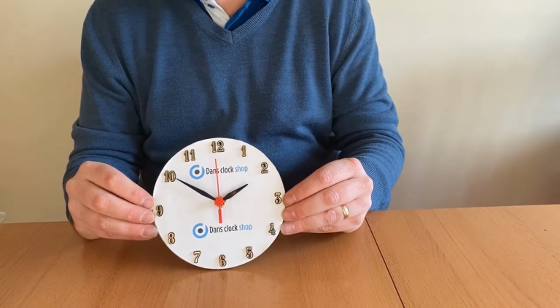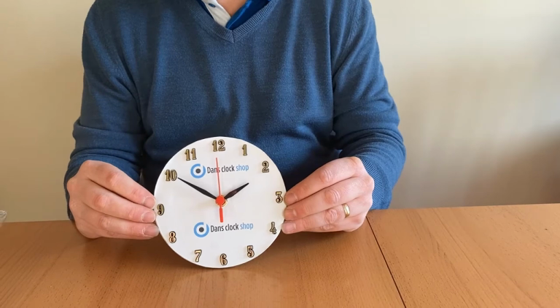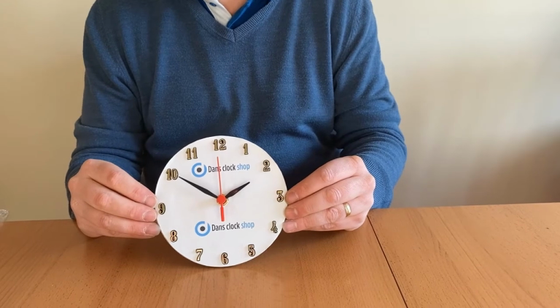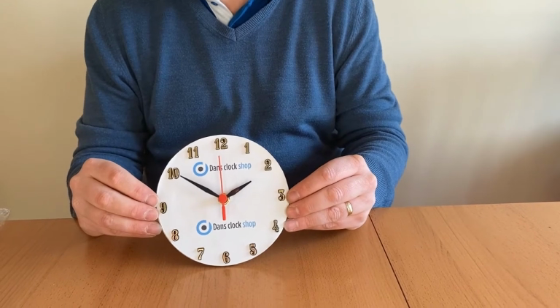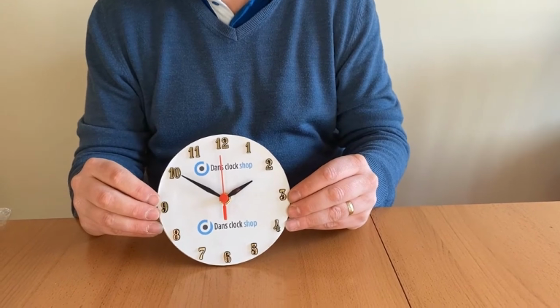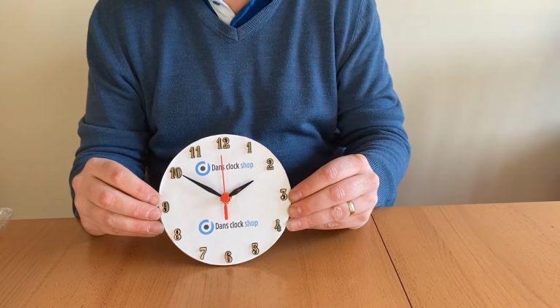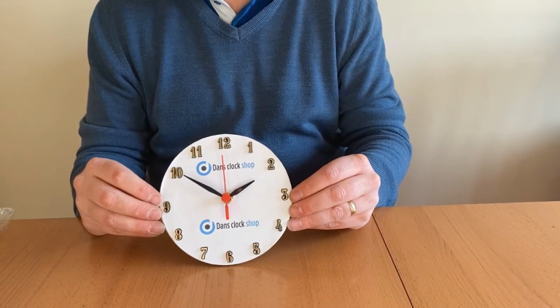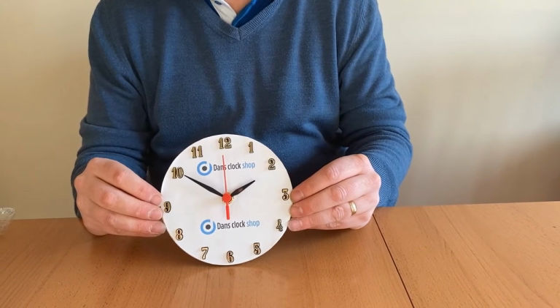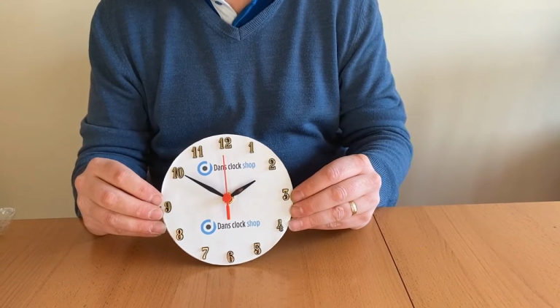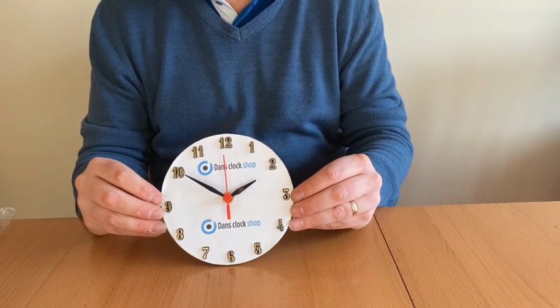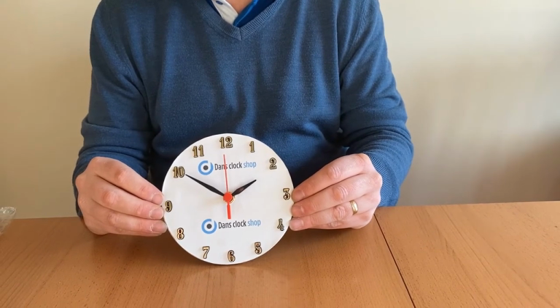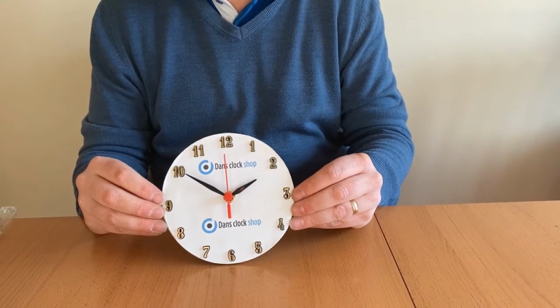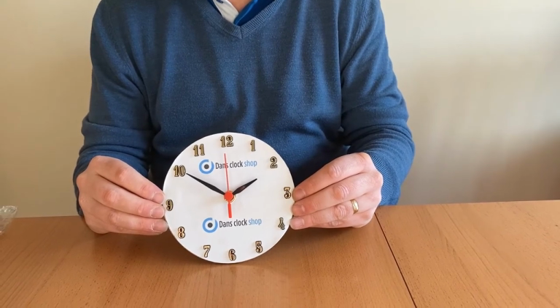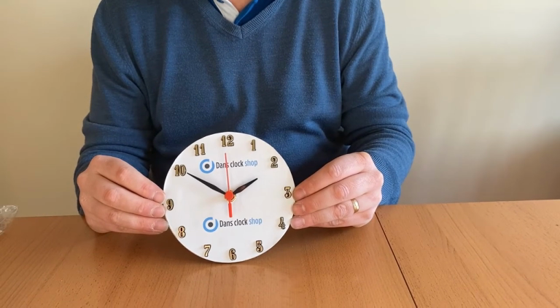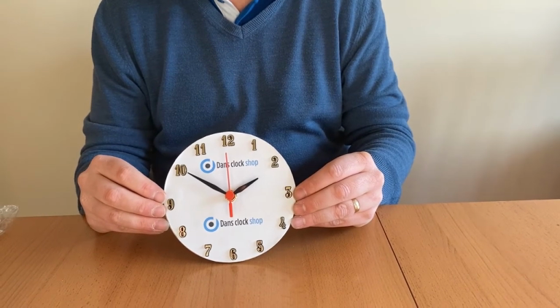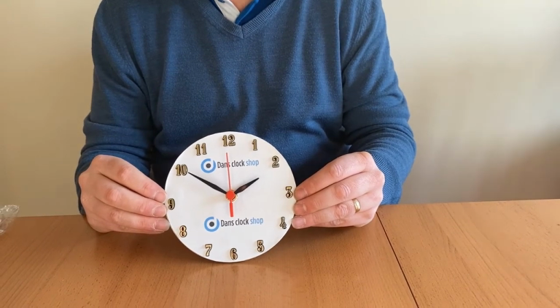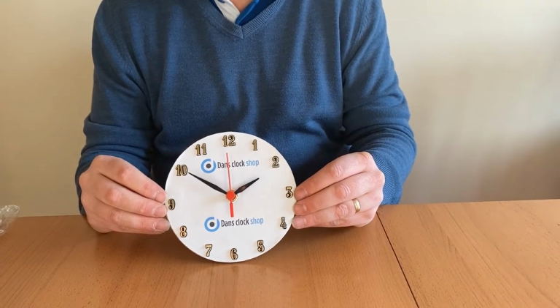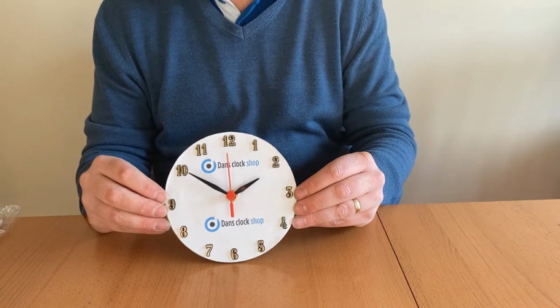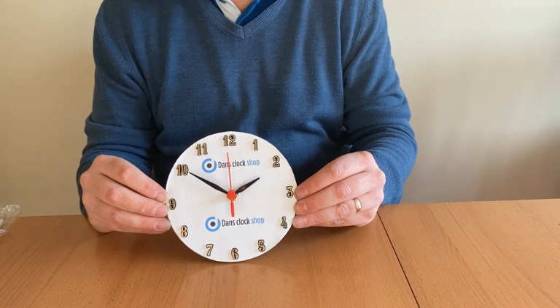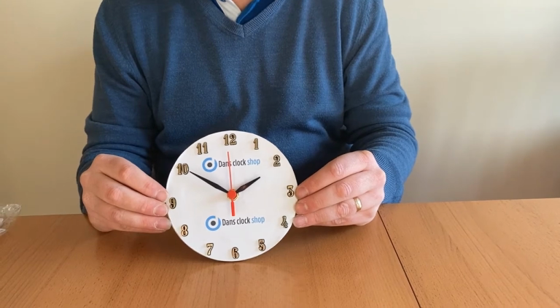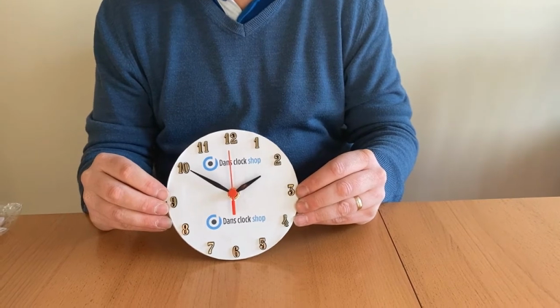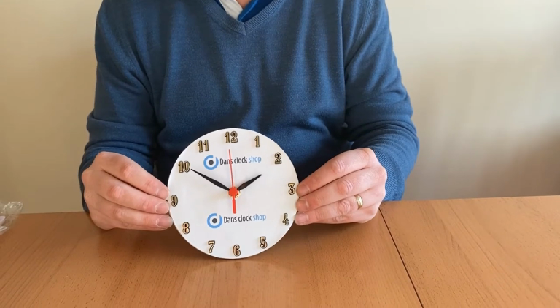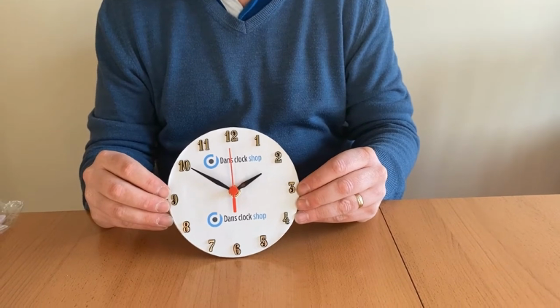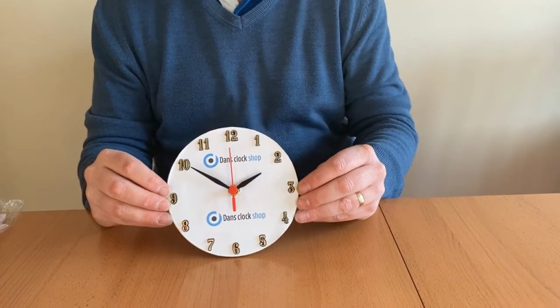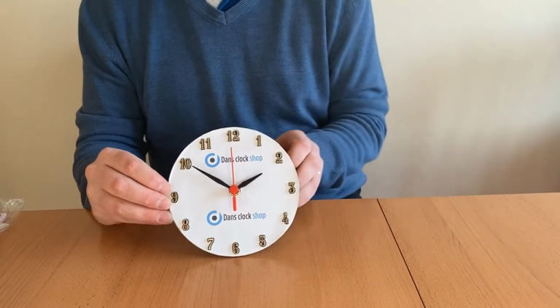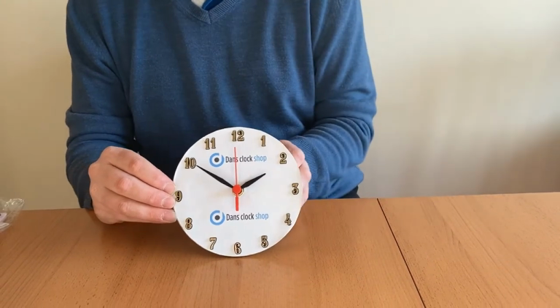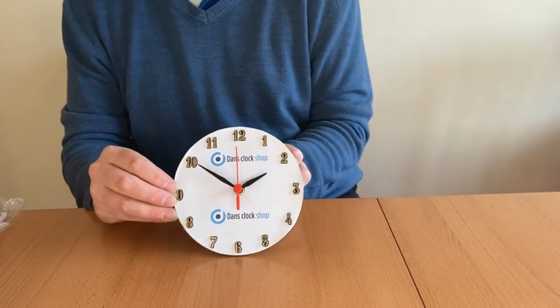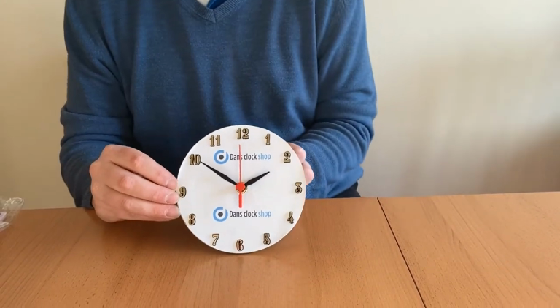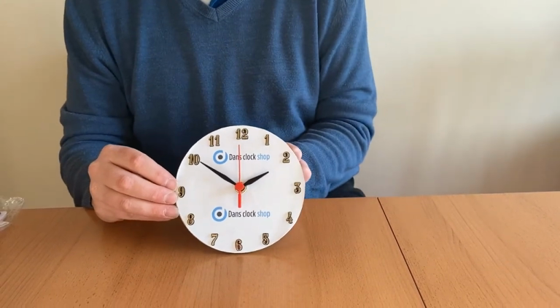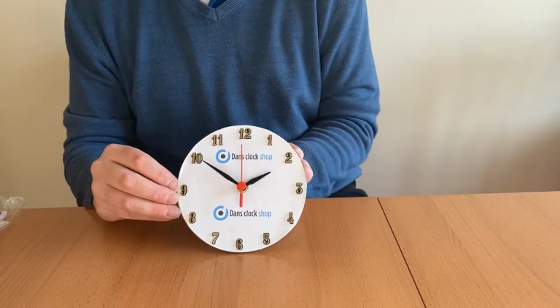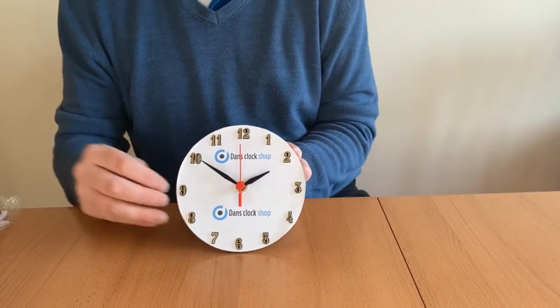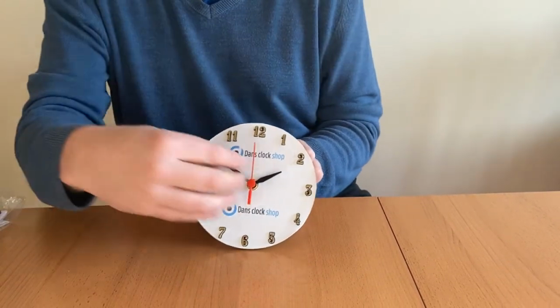This is a short video from Dan's Clock Shop on how to change a standard clock movement. Start by removing the old movement — the old hand should just pull off.